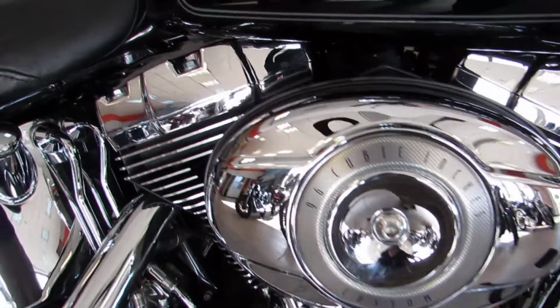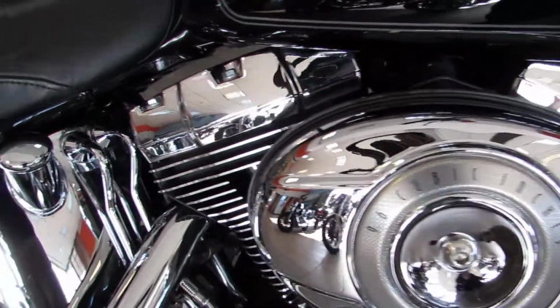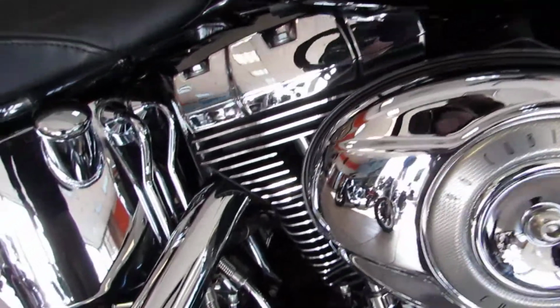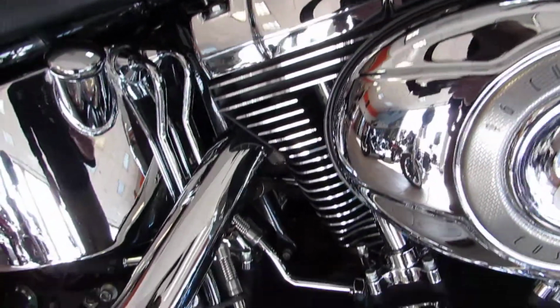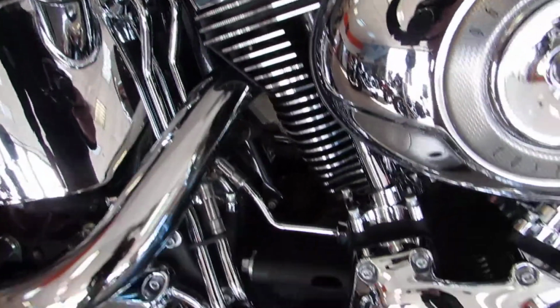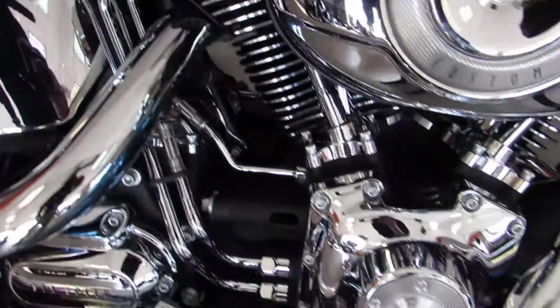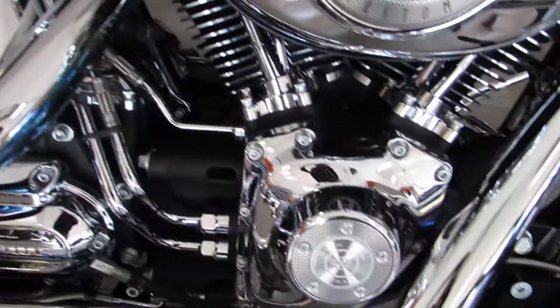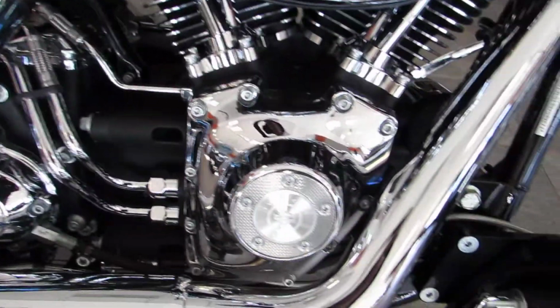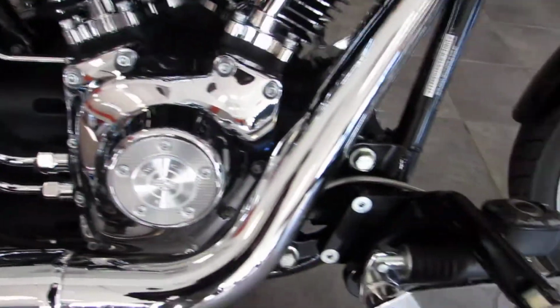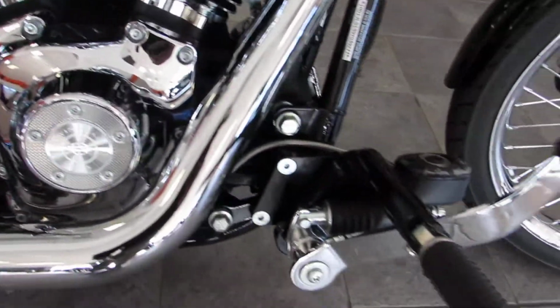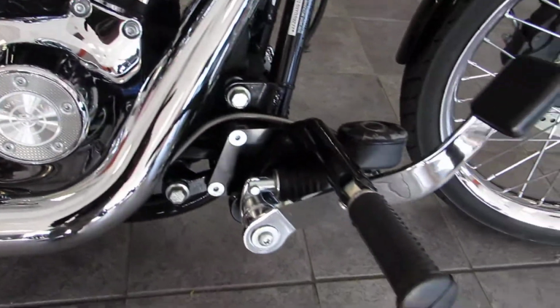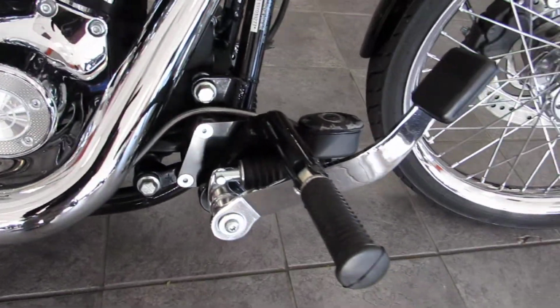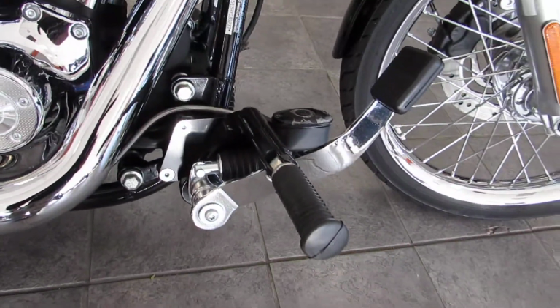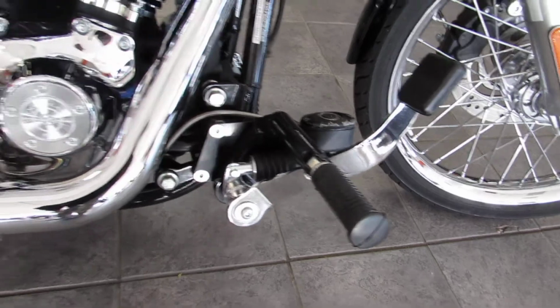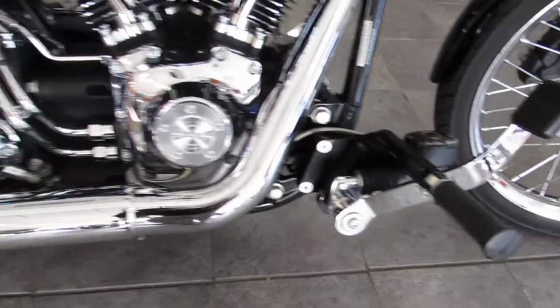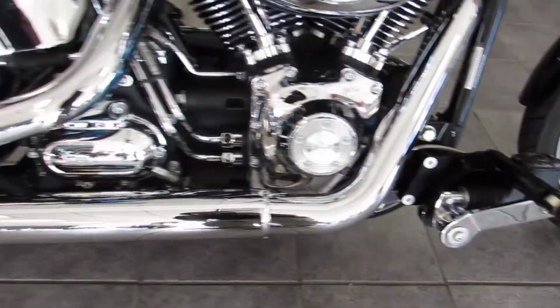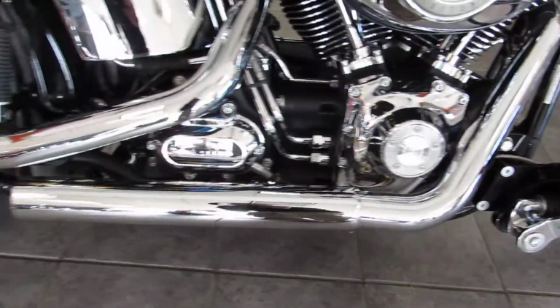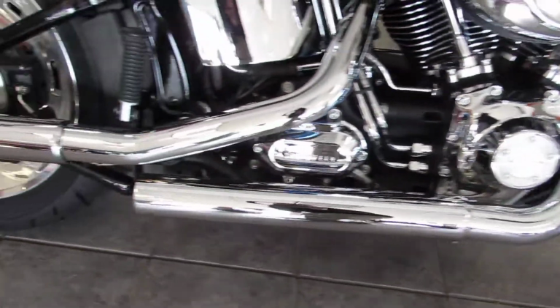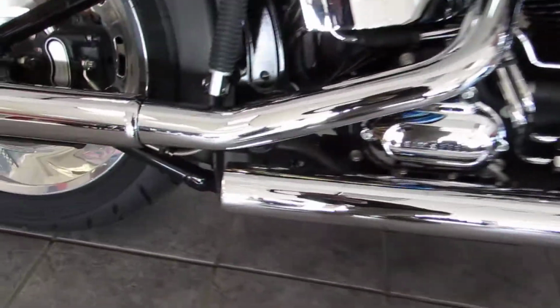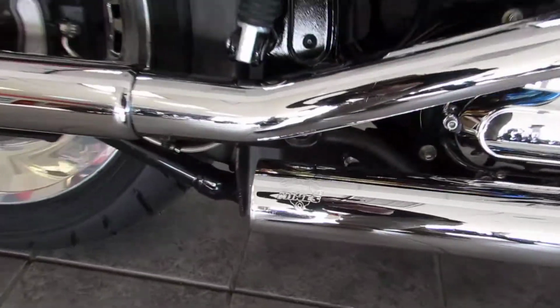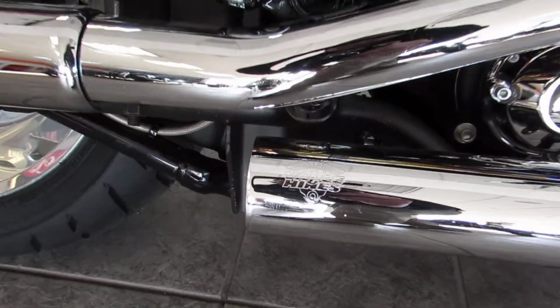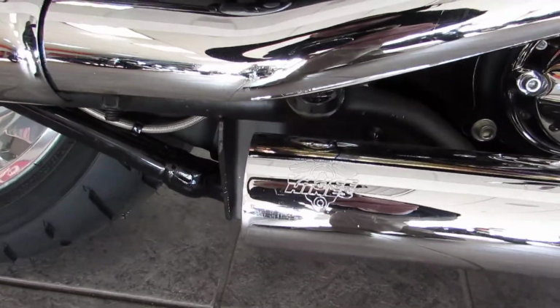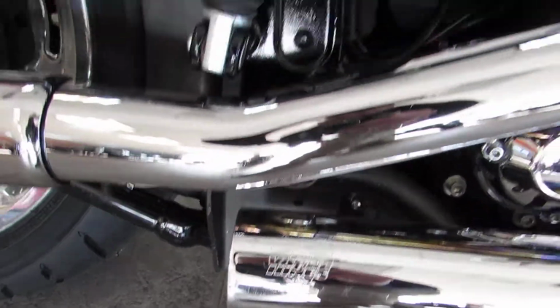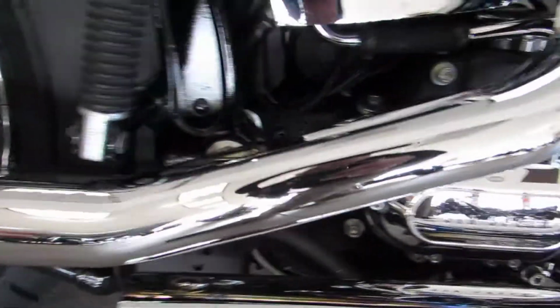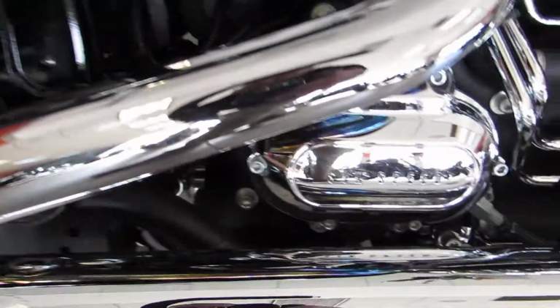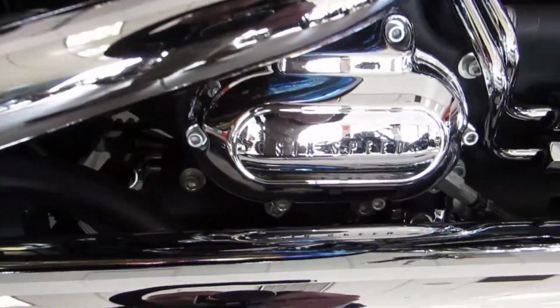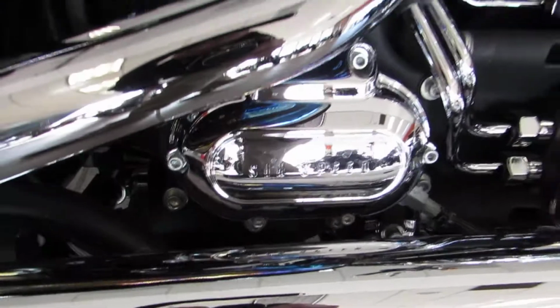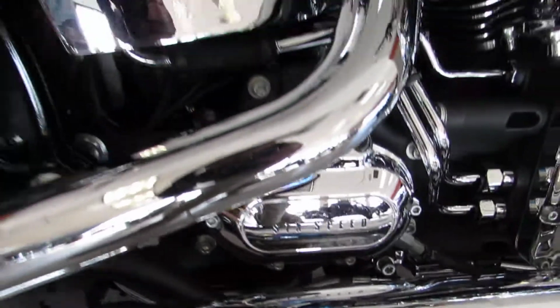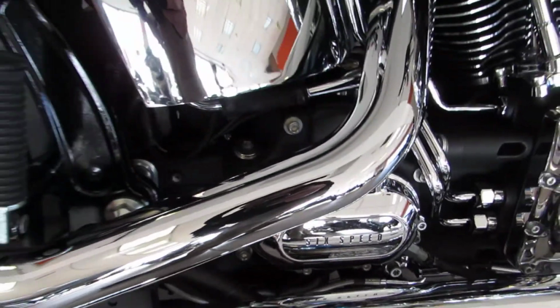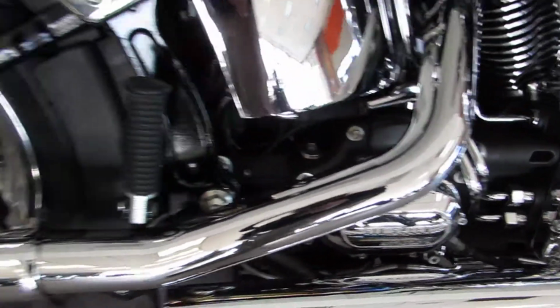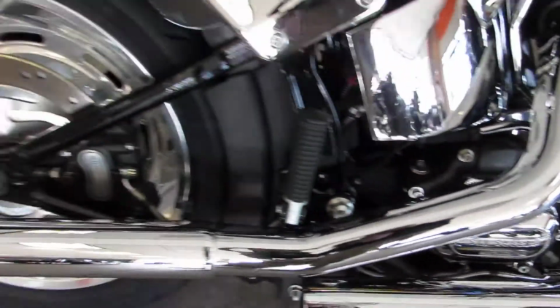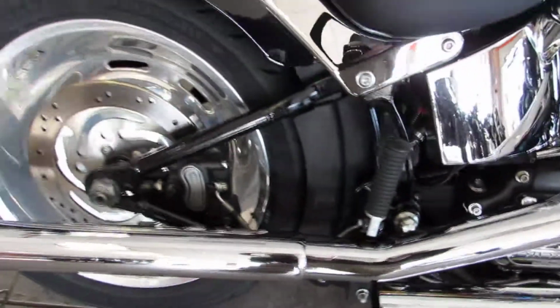You can see it's got the nice chrome with the black wrinkled finish. Standard forward controls. This already has a nice Vance & Heinz exhaust on there. Look at that 6-speed transmission cover — that's what's putting the power down nice and smooth.